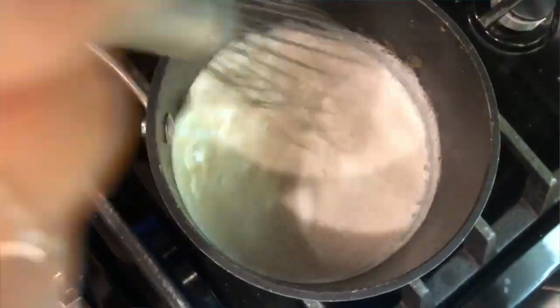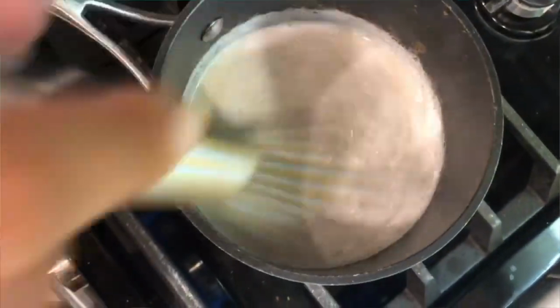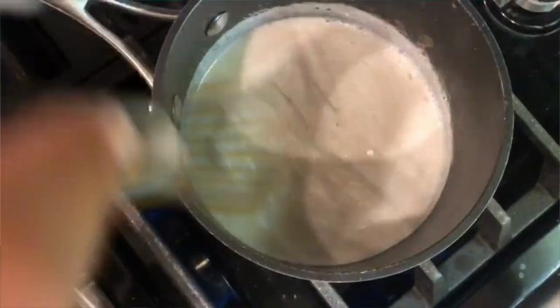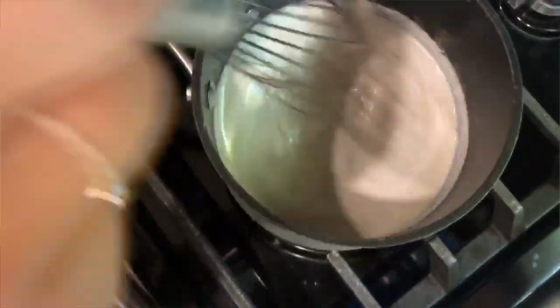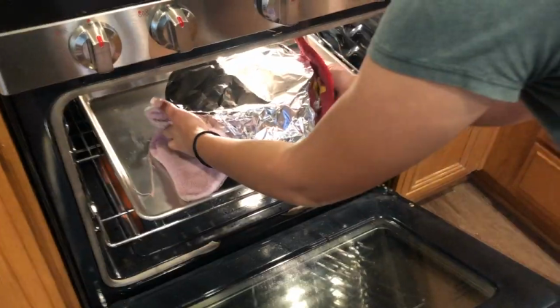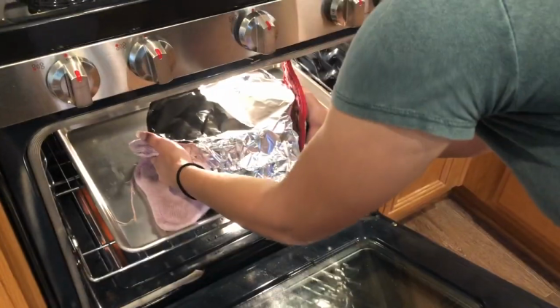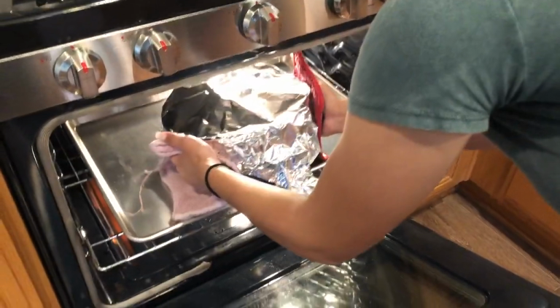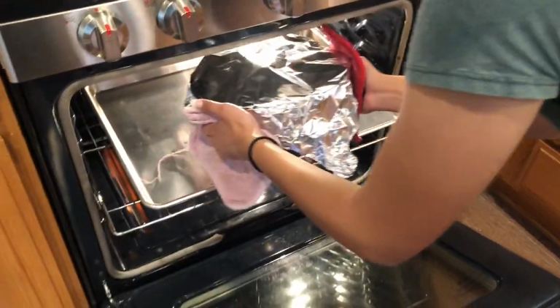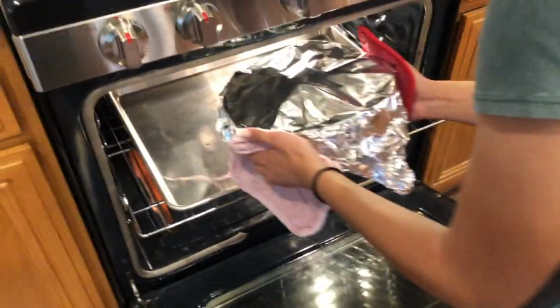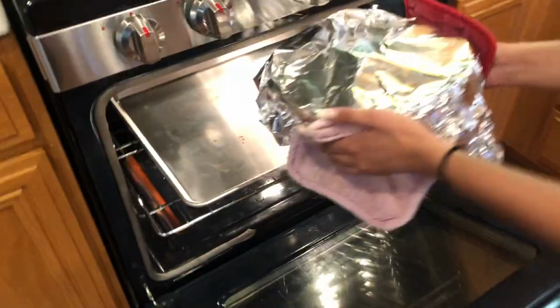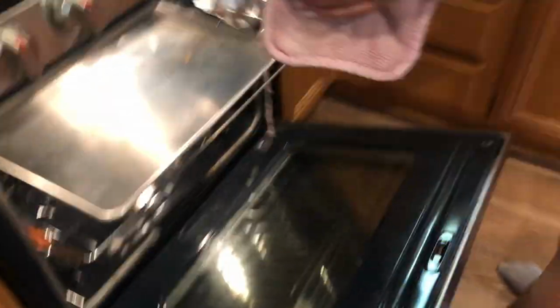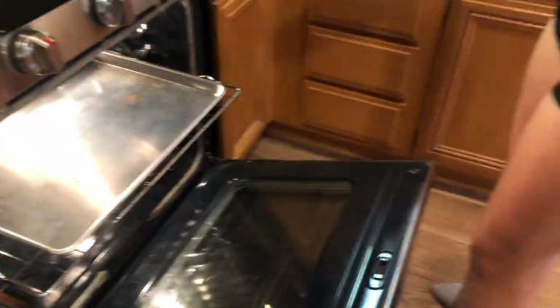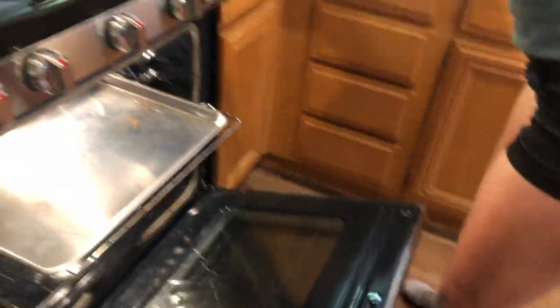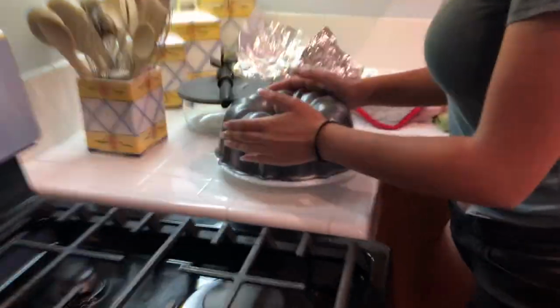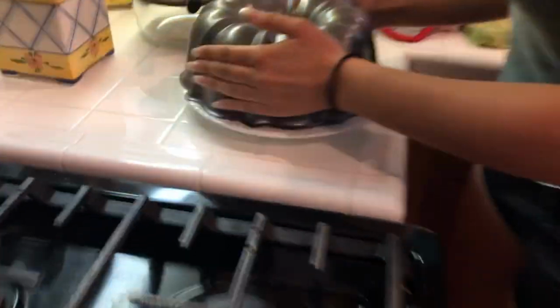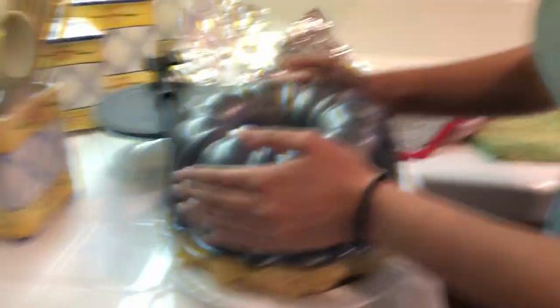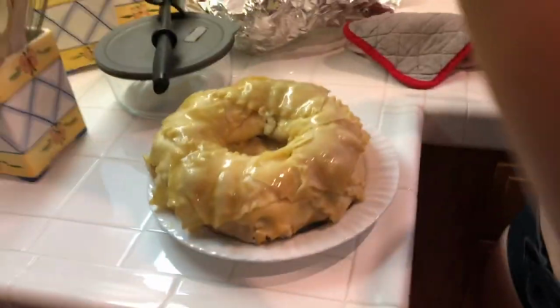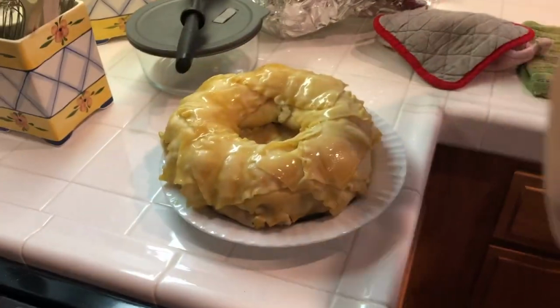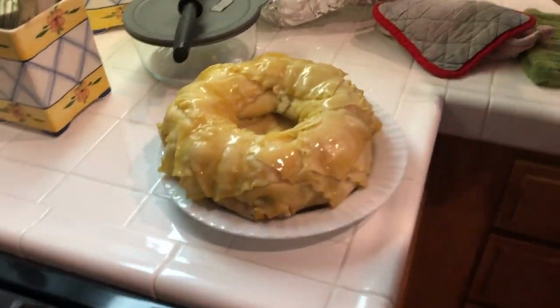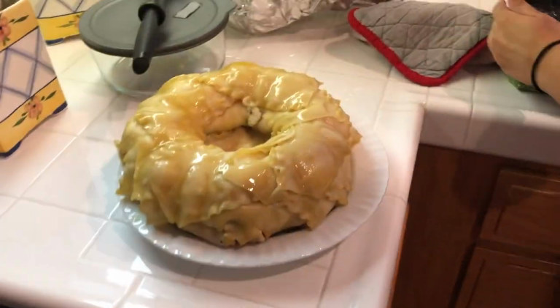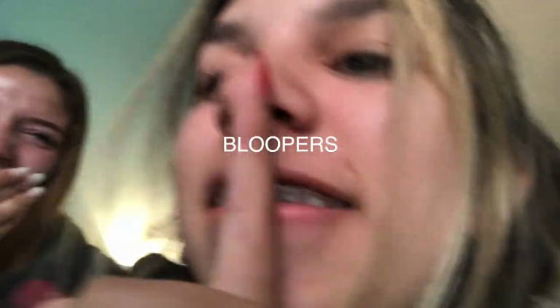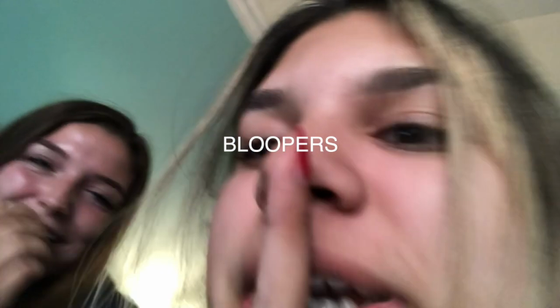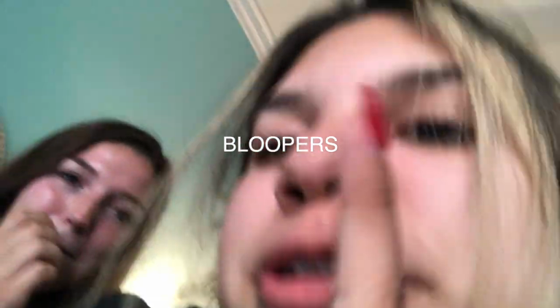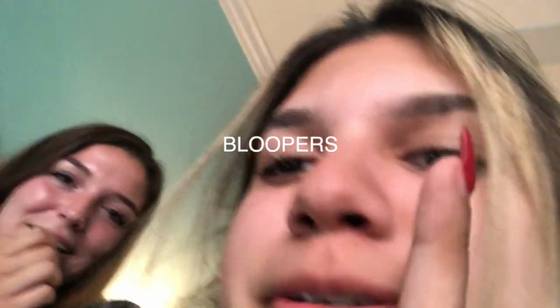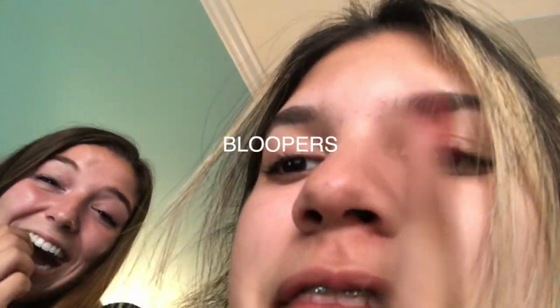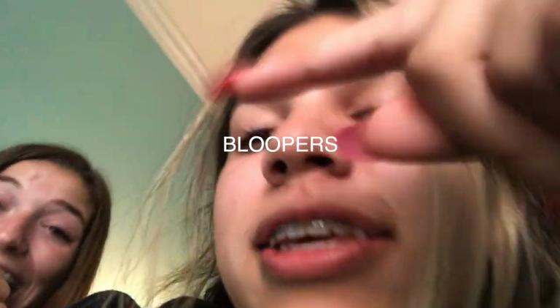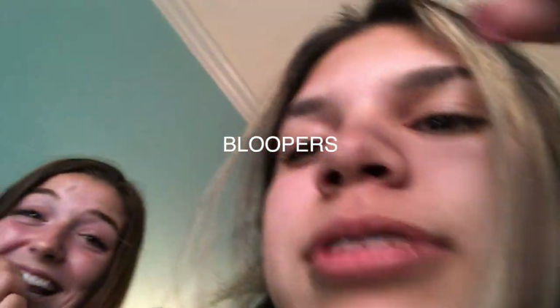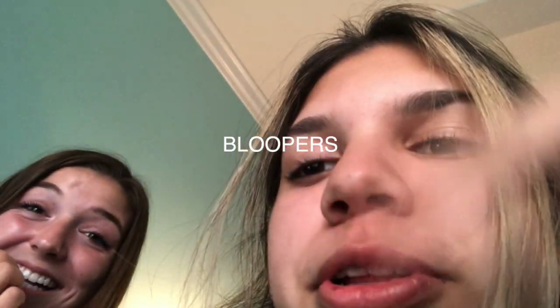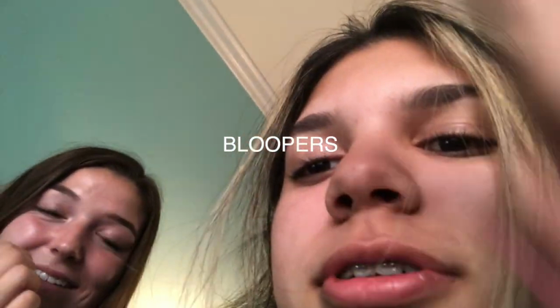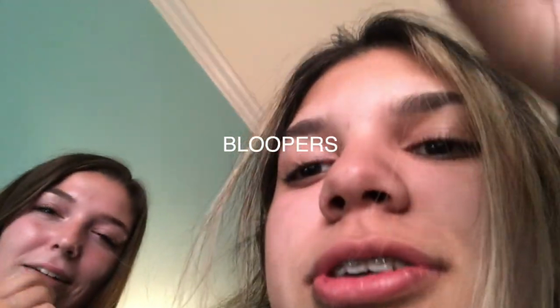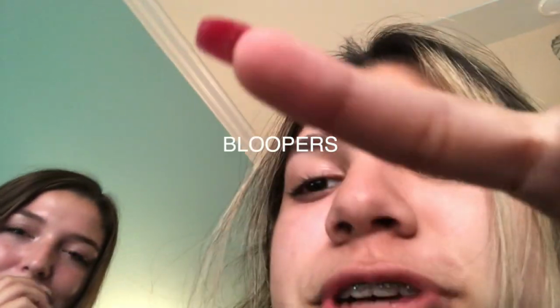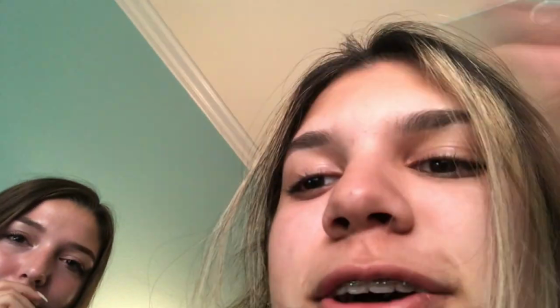We inverted the lasagna dome onto a plate — this created a physical change. Then we poured the sauce over the dome and enjoyed. Make sure you like and subscribe and leave a comment down below if you try this at home.